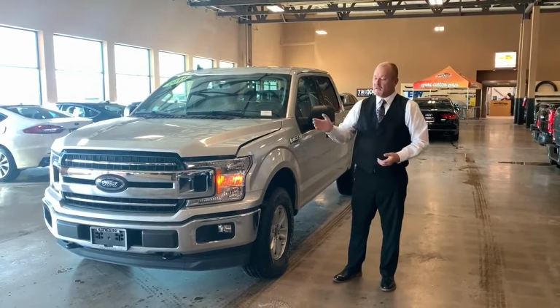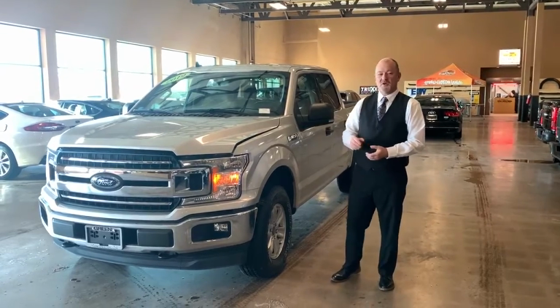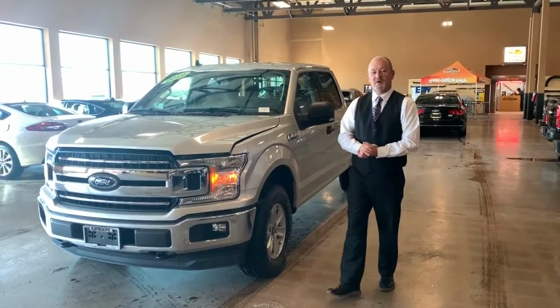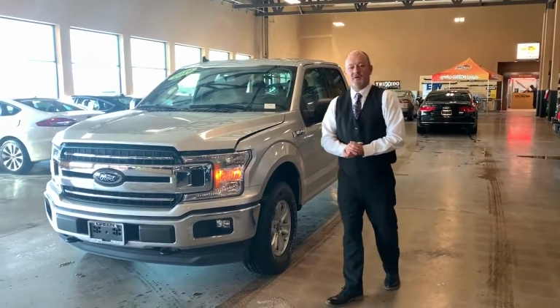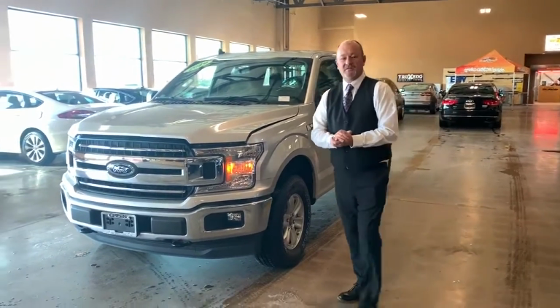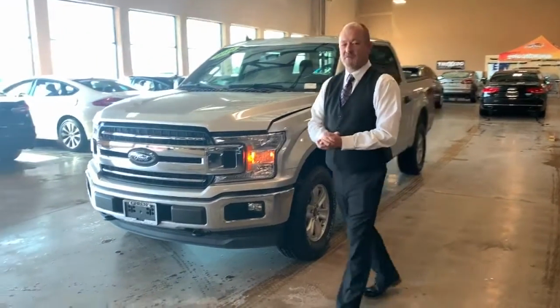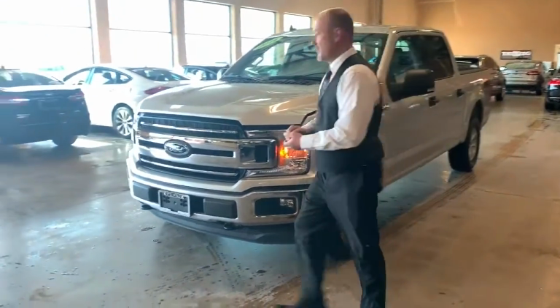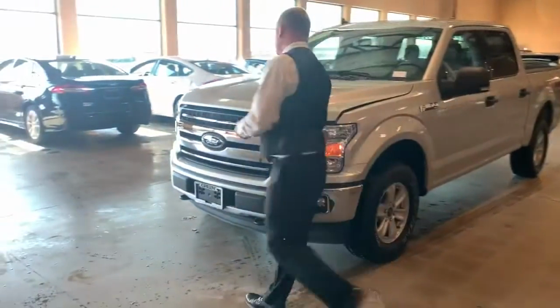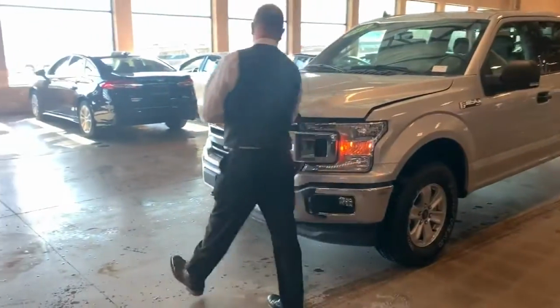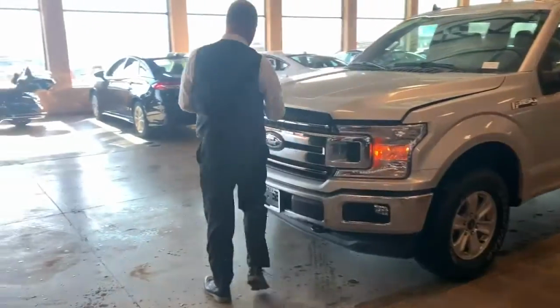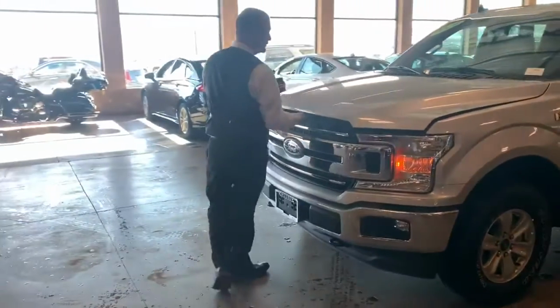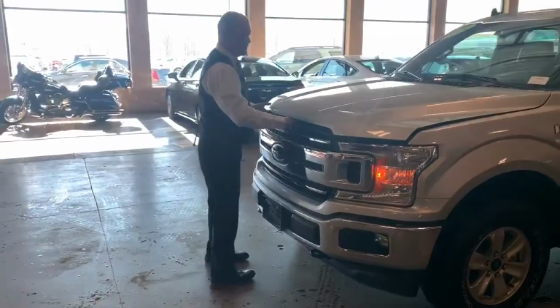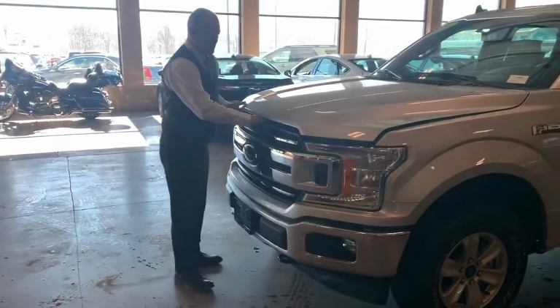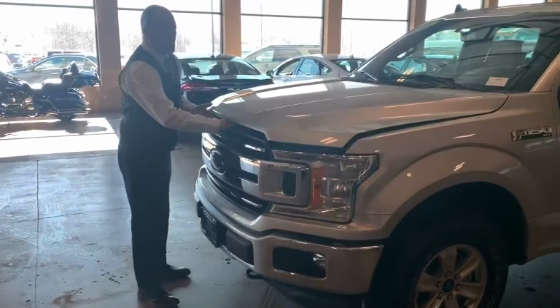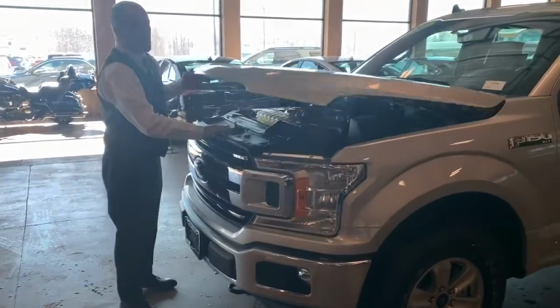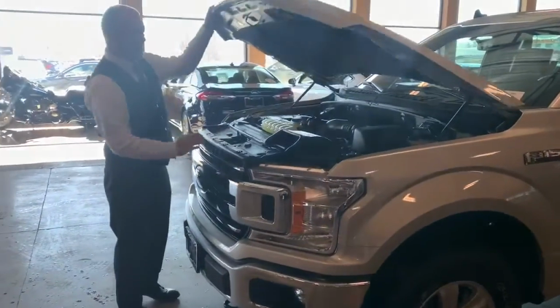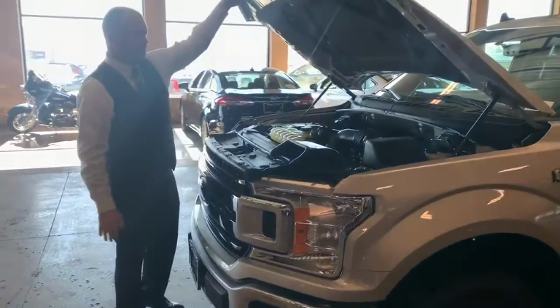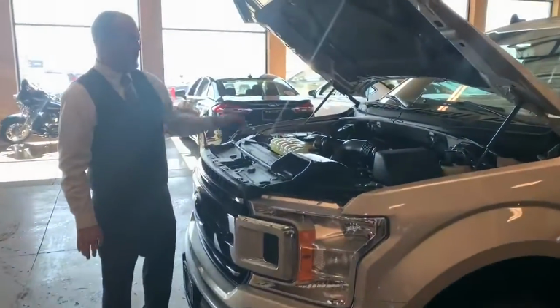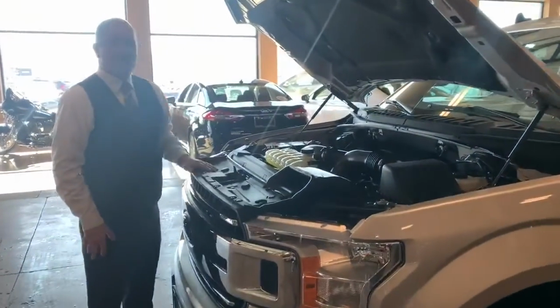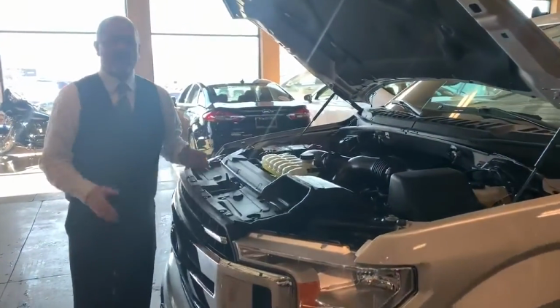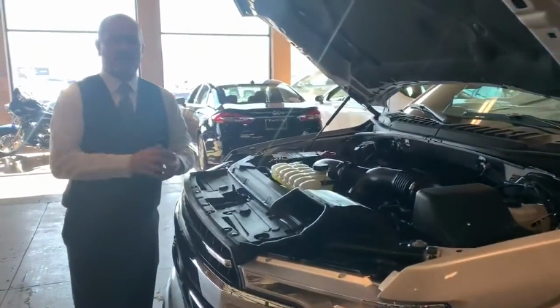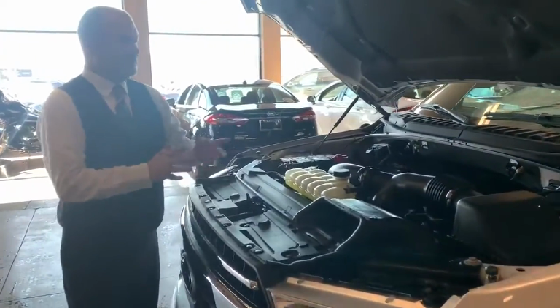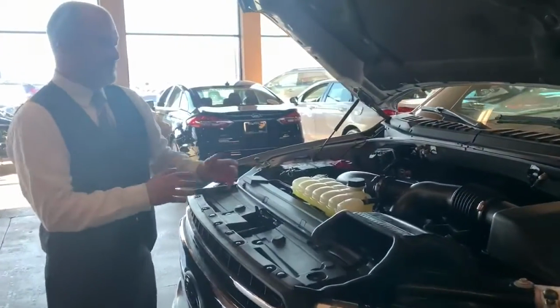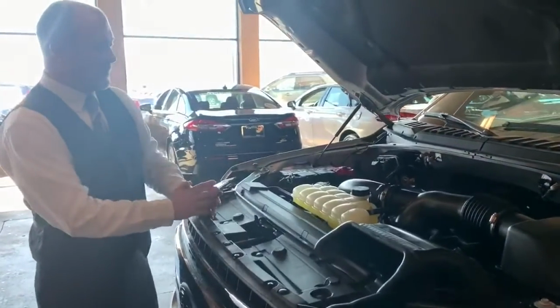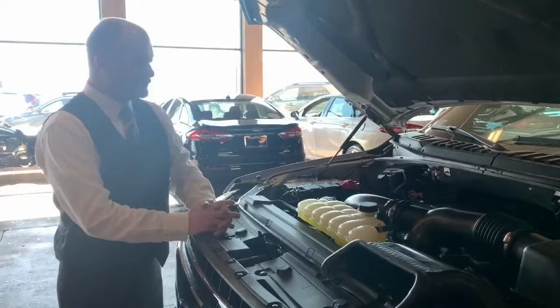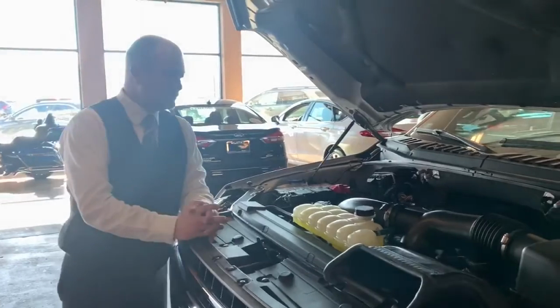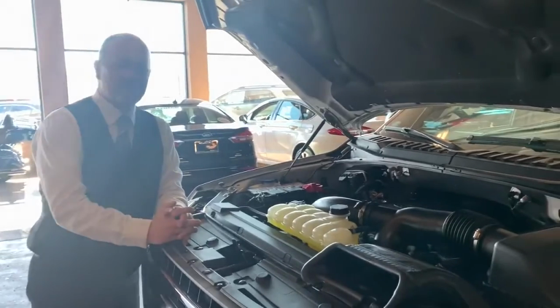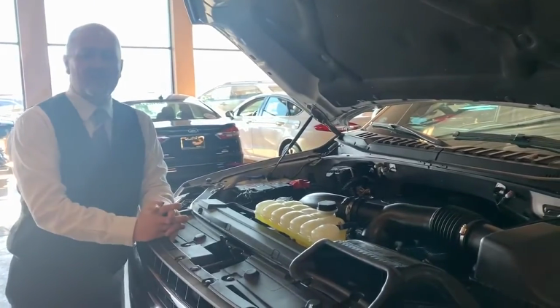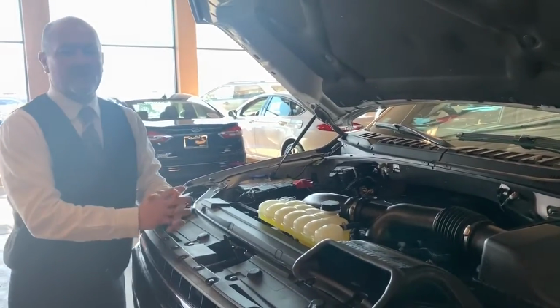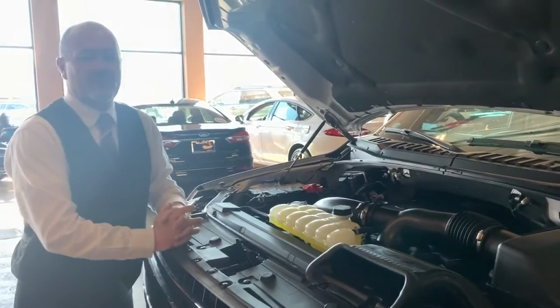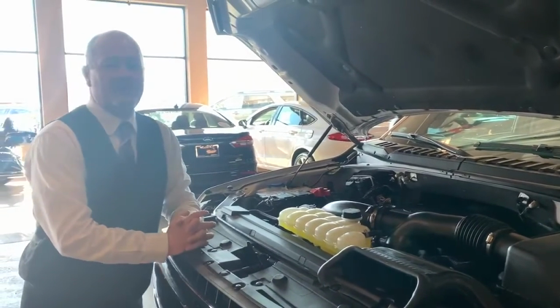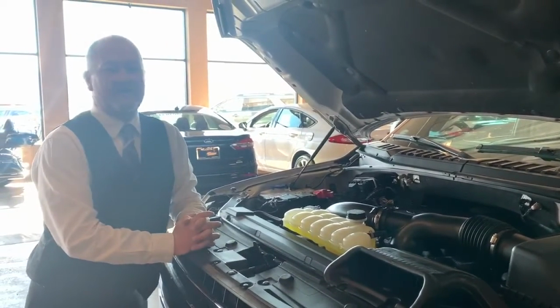Let me show you up underneath the hood of this powerful truck here. As I pop this hood open, you're going to notice the V6 motor. It's an EcoBoost motor, a 3.5 liter.